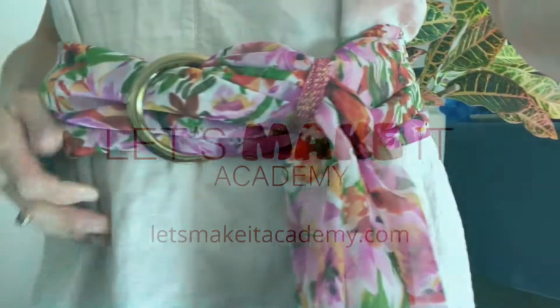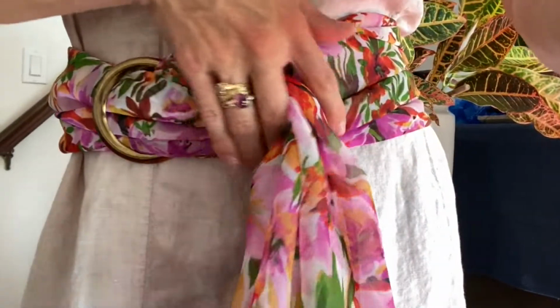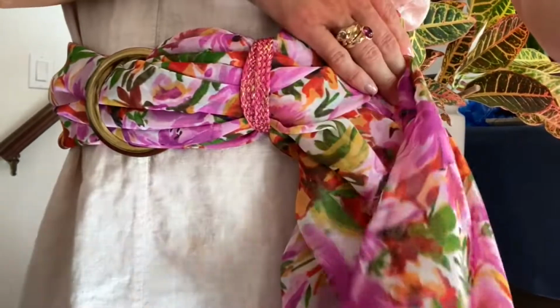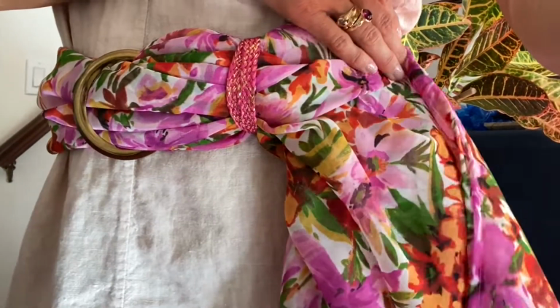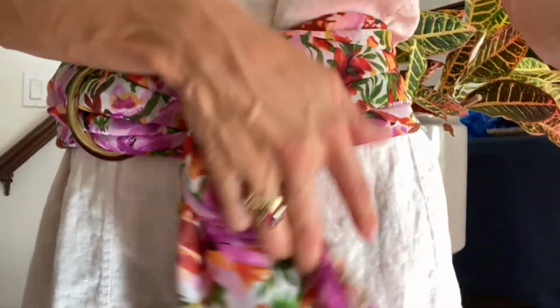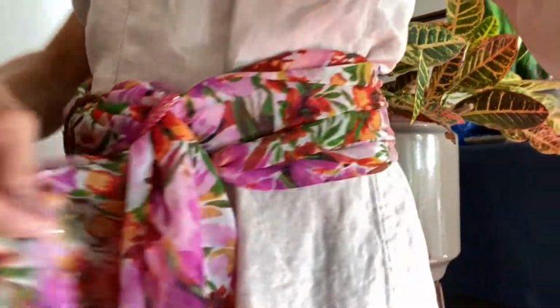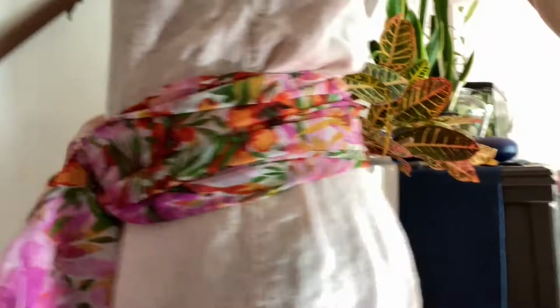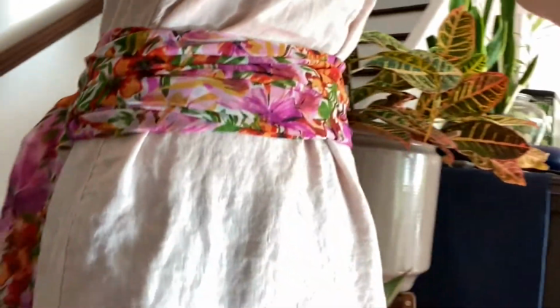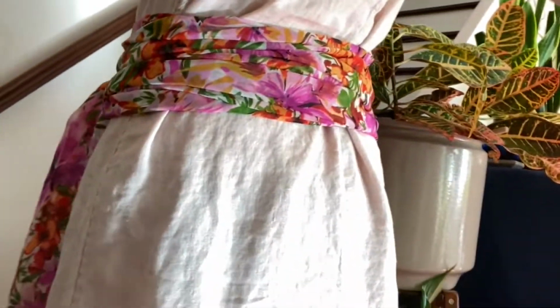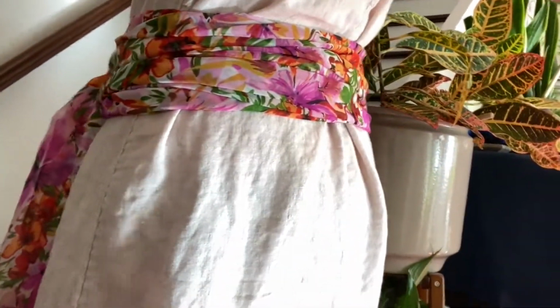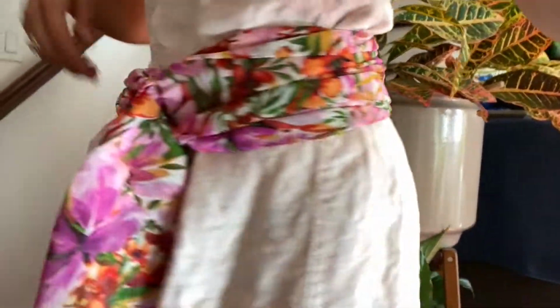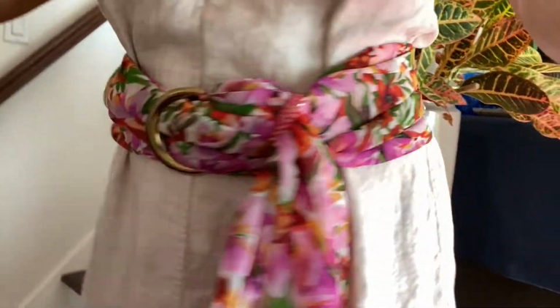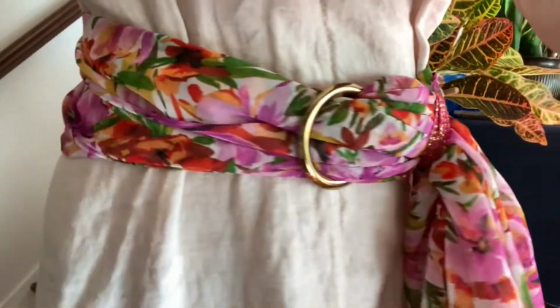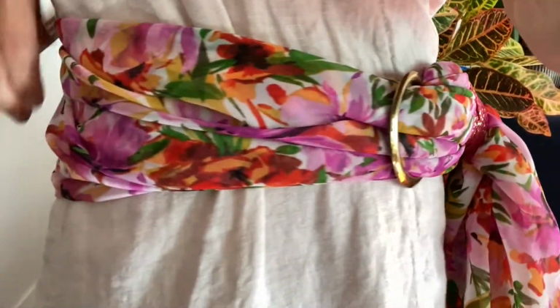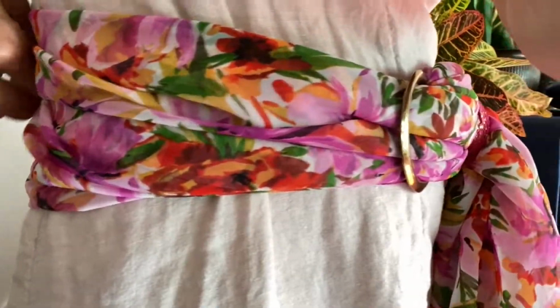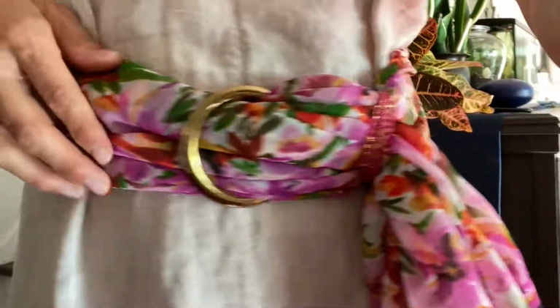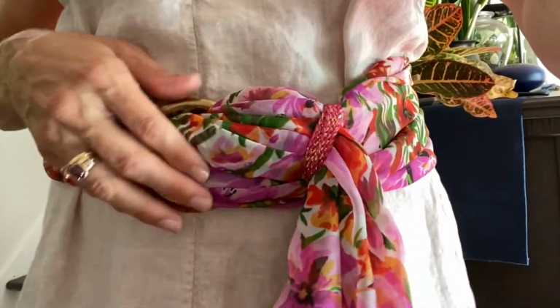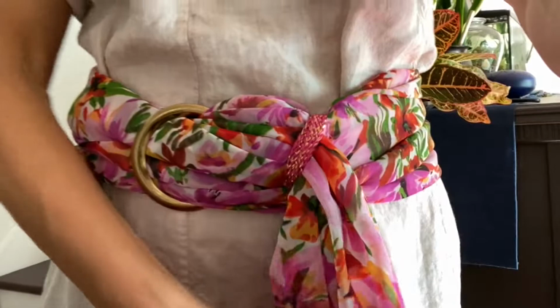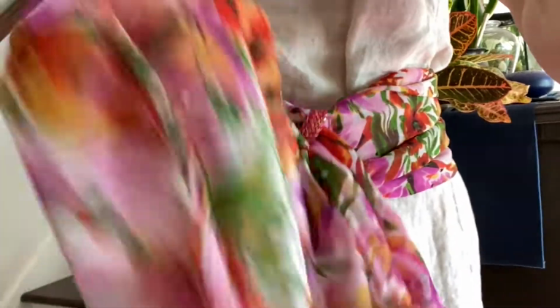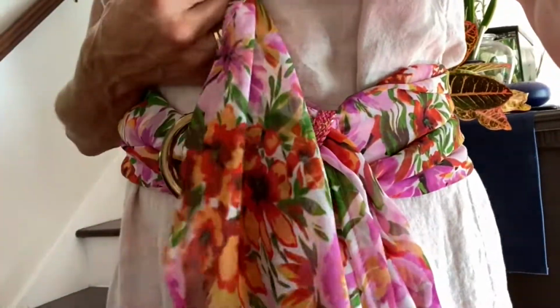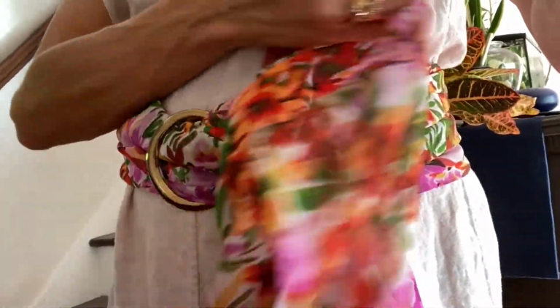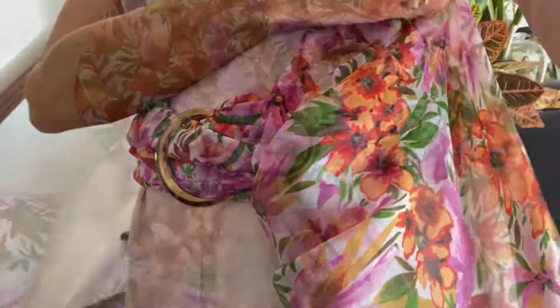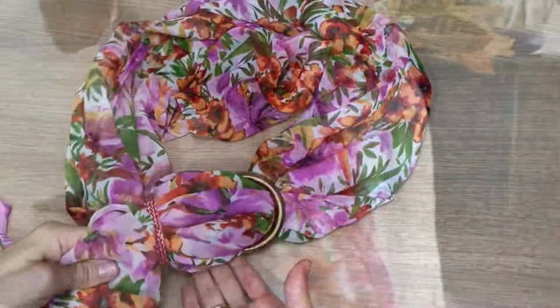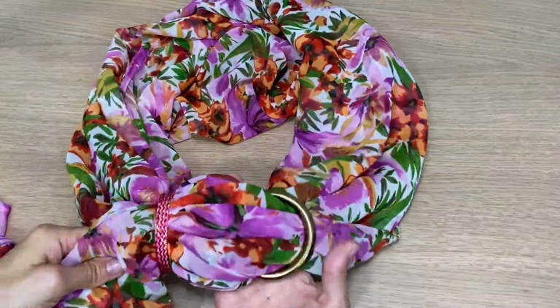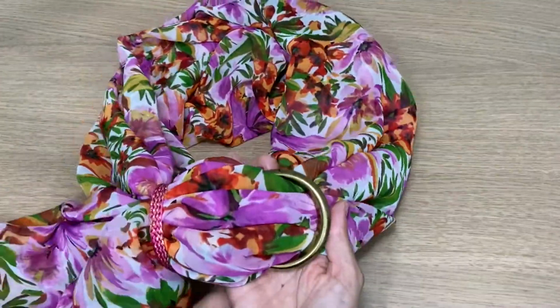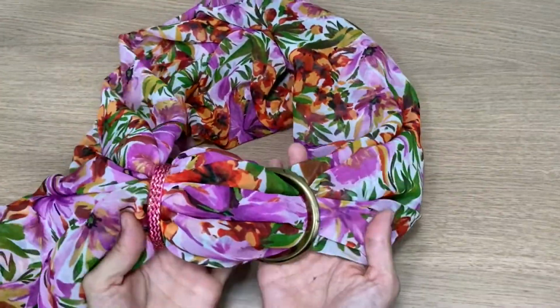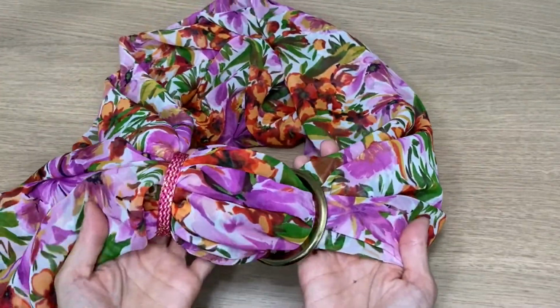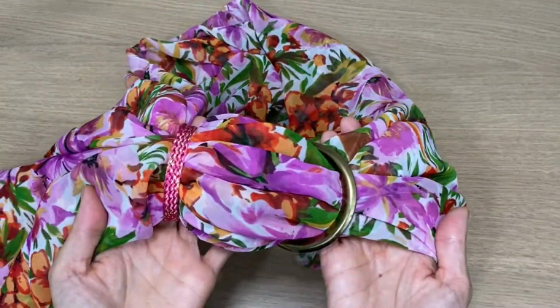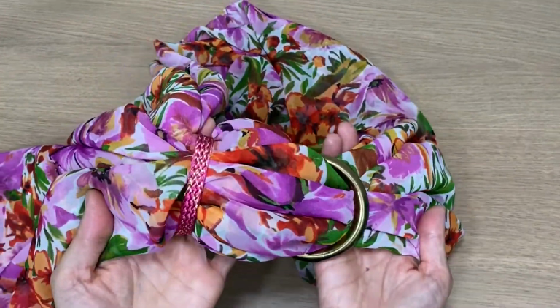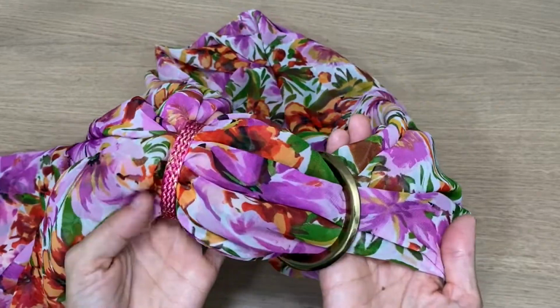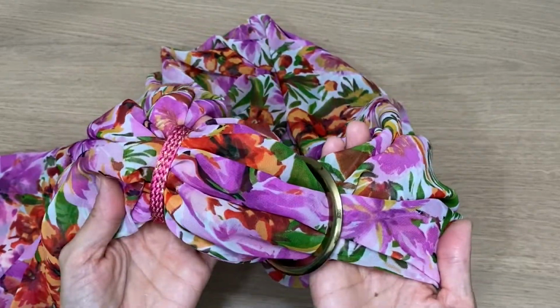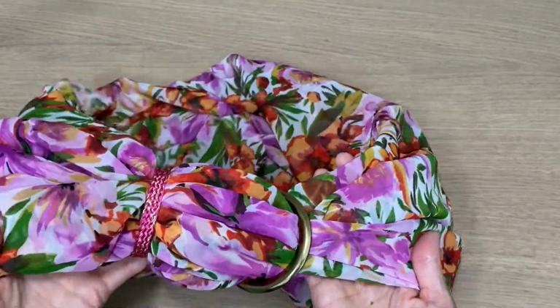Check out this gorgeous chiffon fashion belt I just made in about 20 minutes with only two yards of chiffon. It's so gorgeous and gives any of my simple outfits a pop of color. It was so simple and I'm going to show you exactly how I made it.